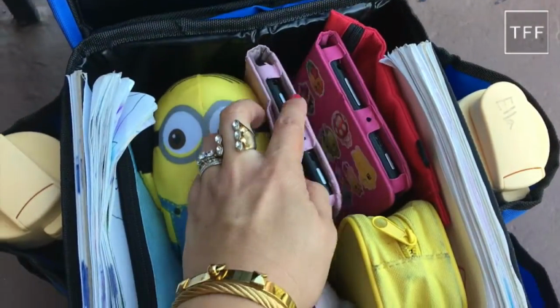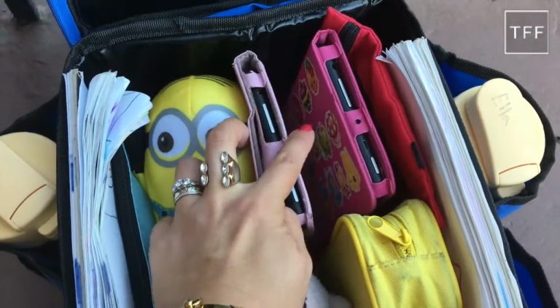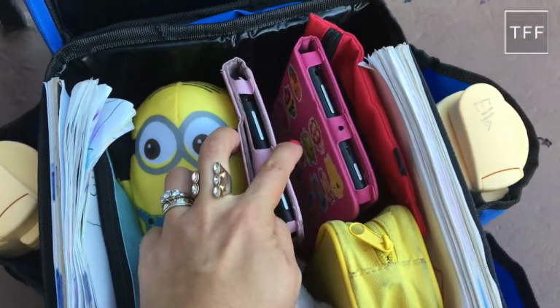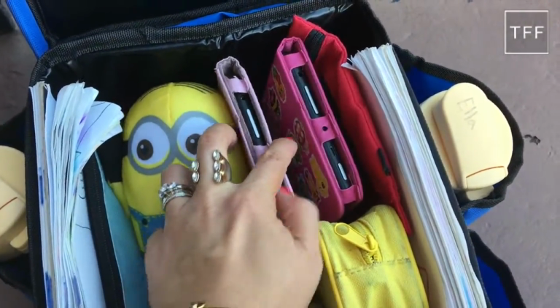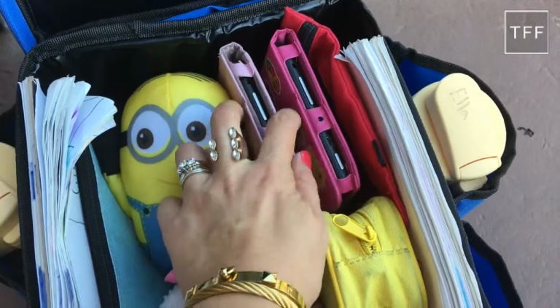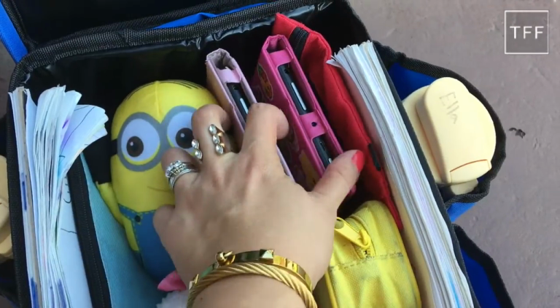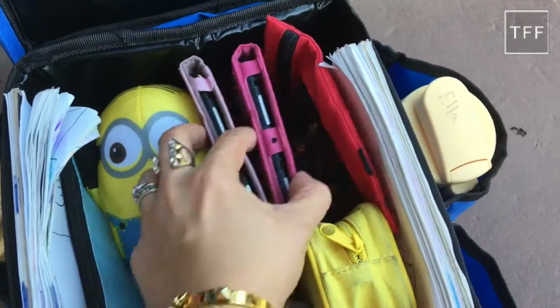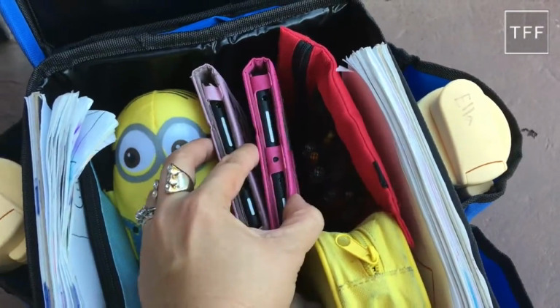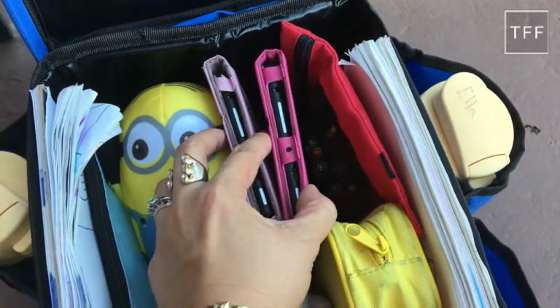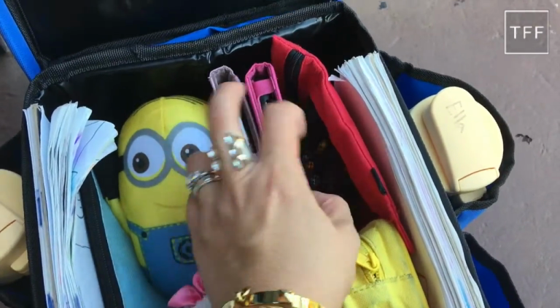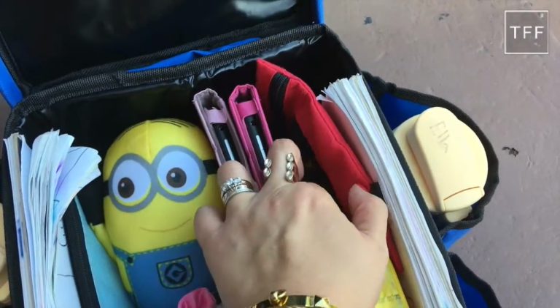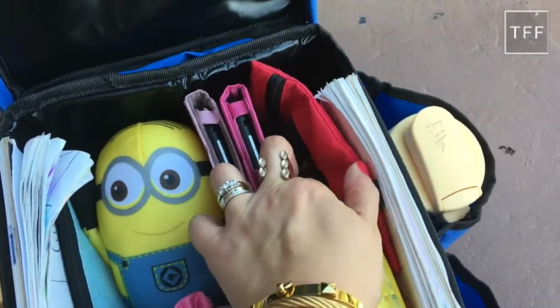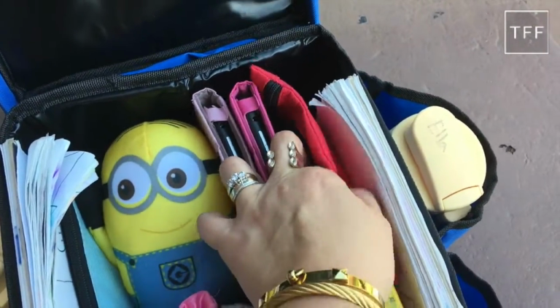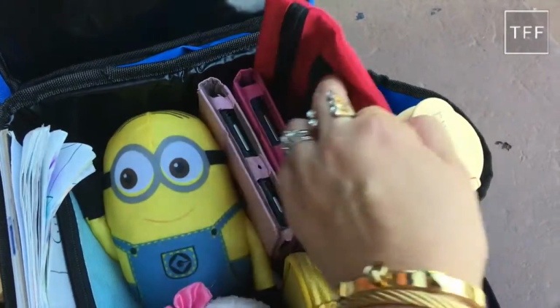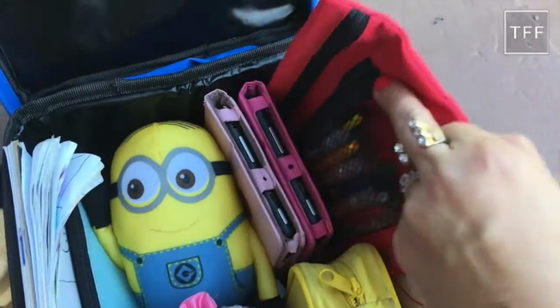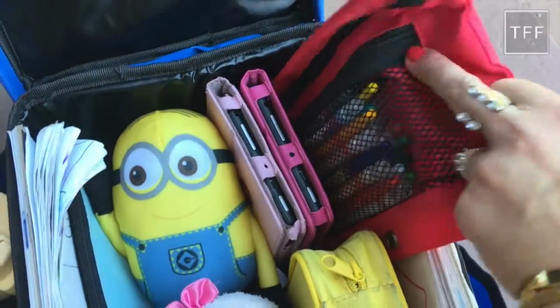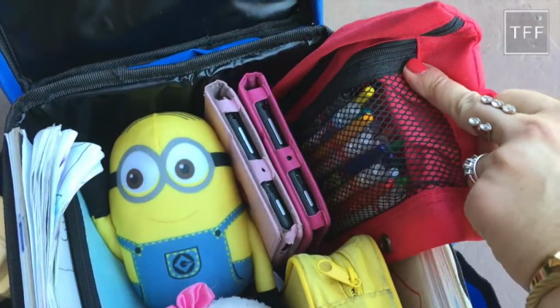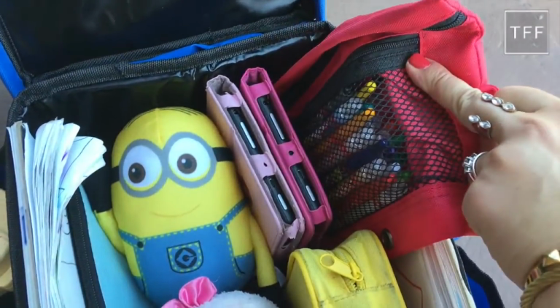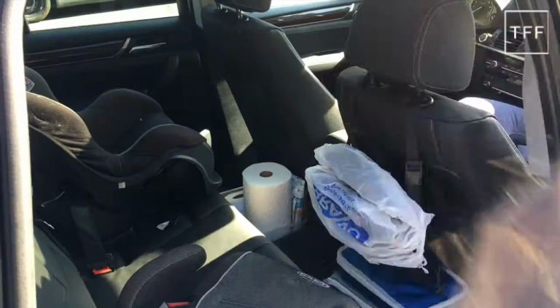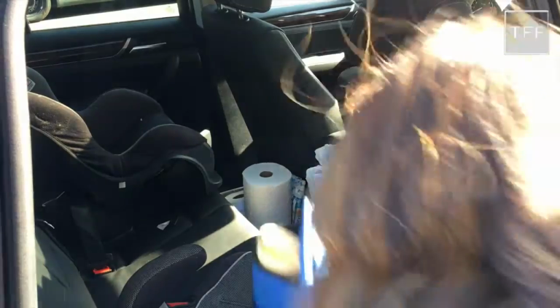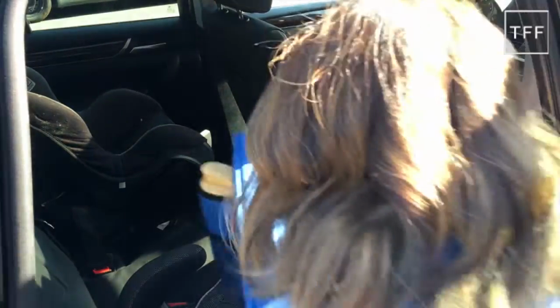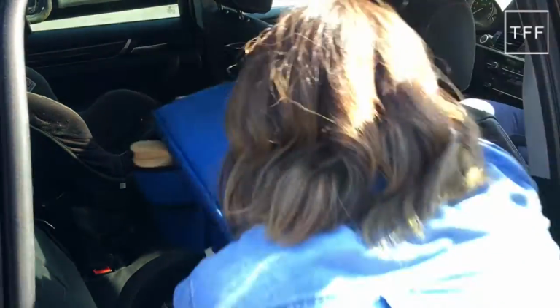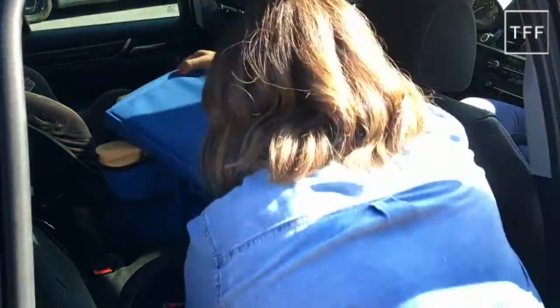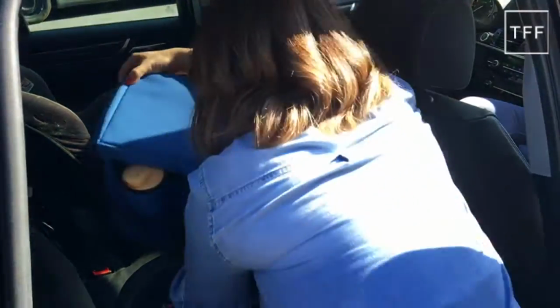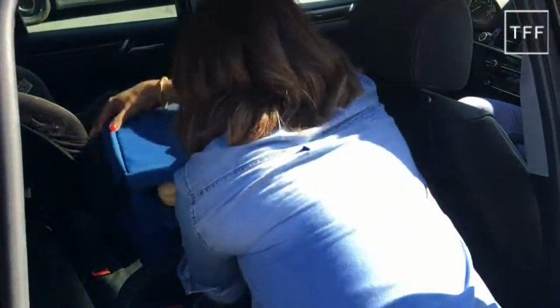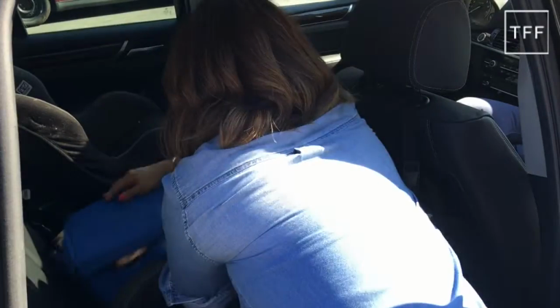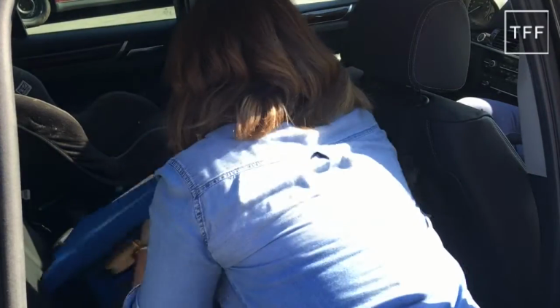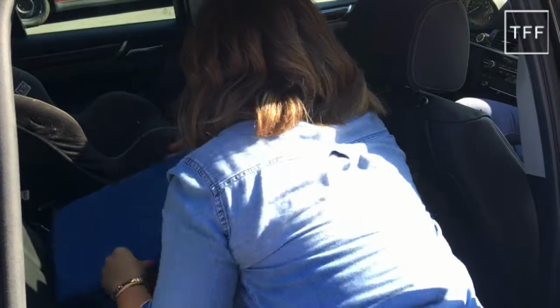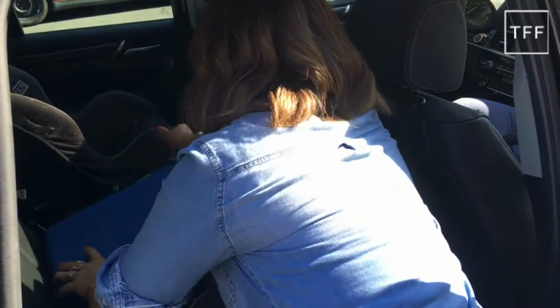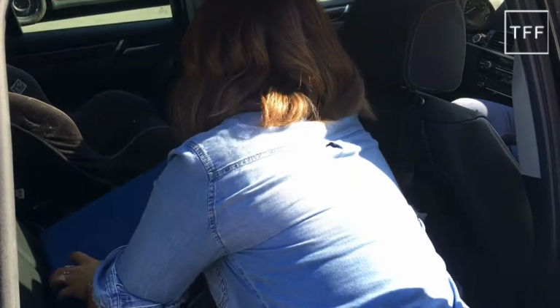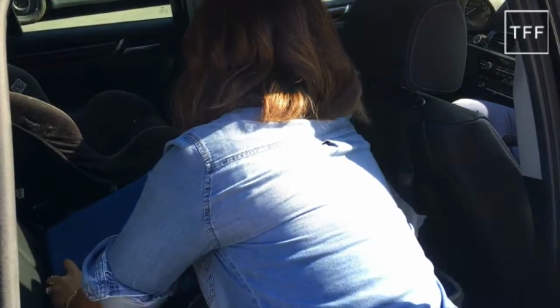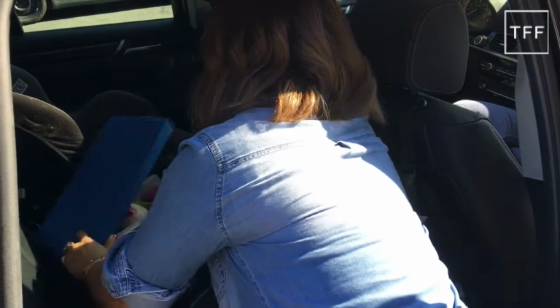I also pack a travel card game, a matching card game, and some Mad Libs. This organizer goes in the middle of the backseat between the car seats.